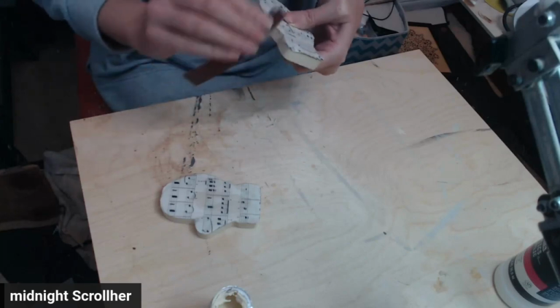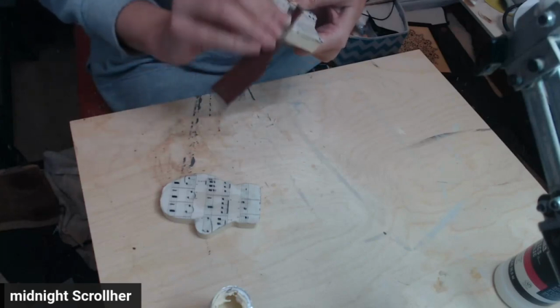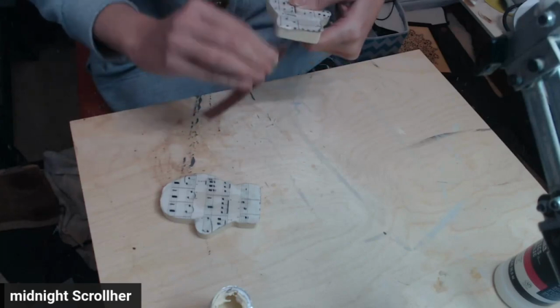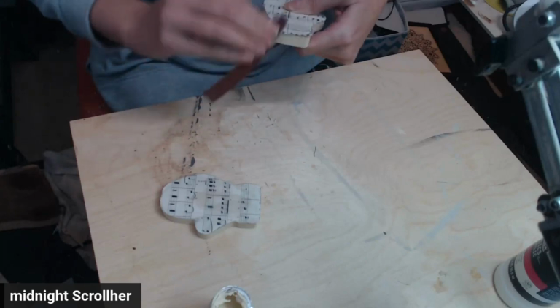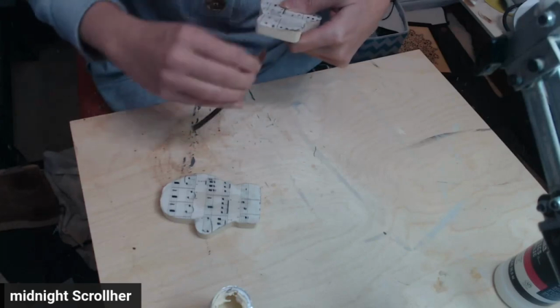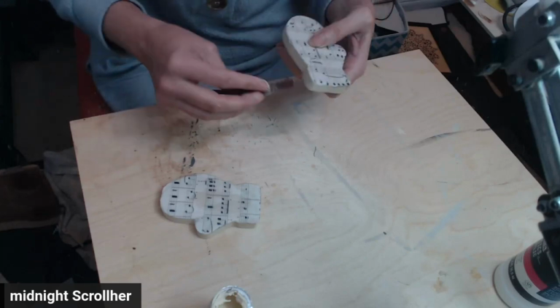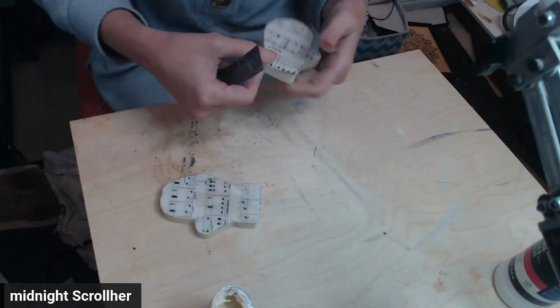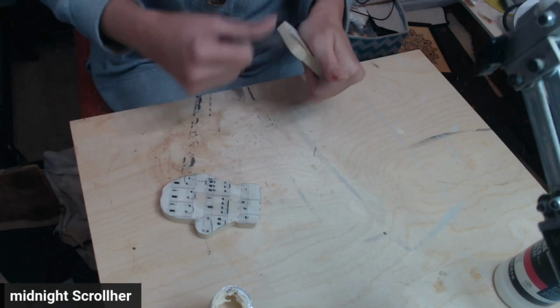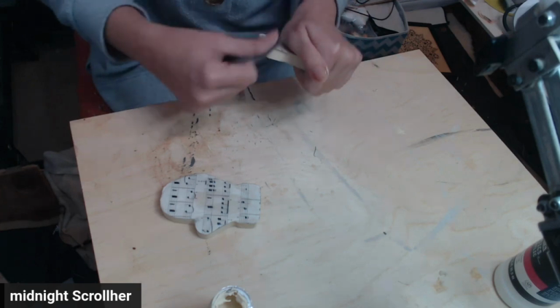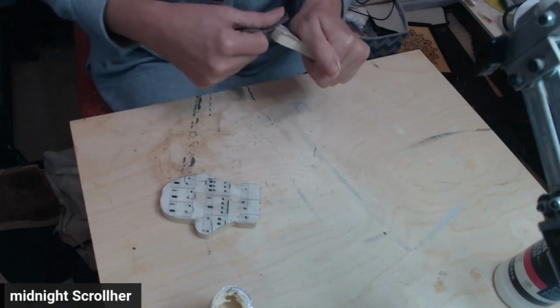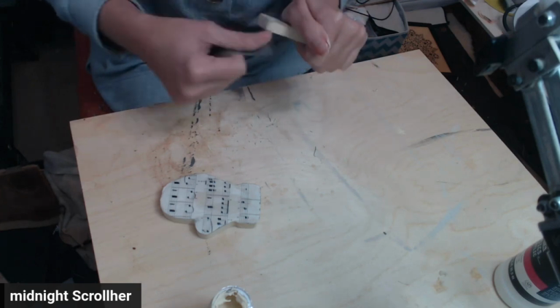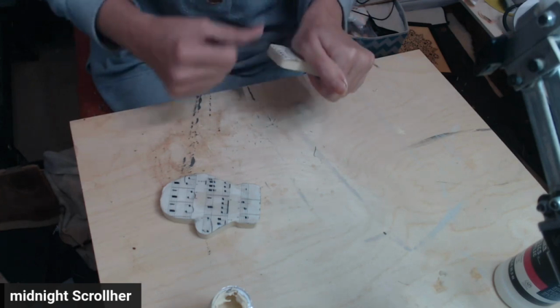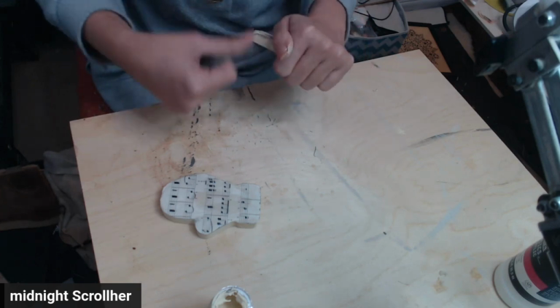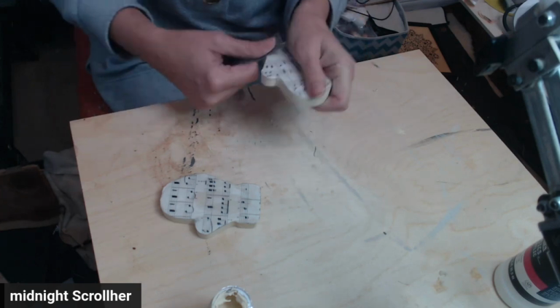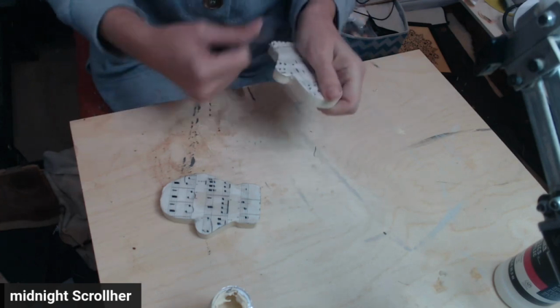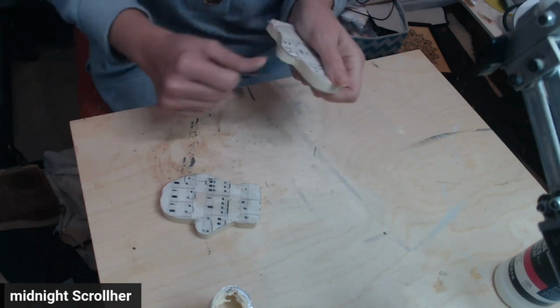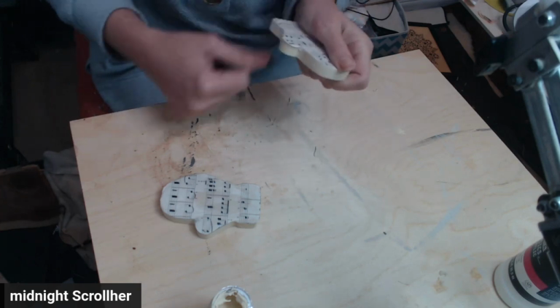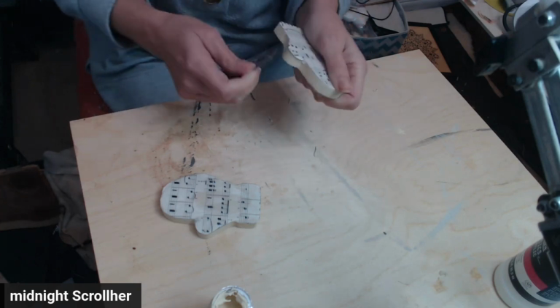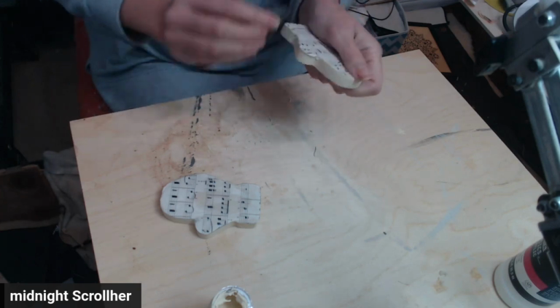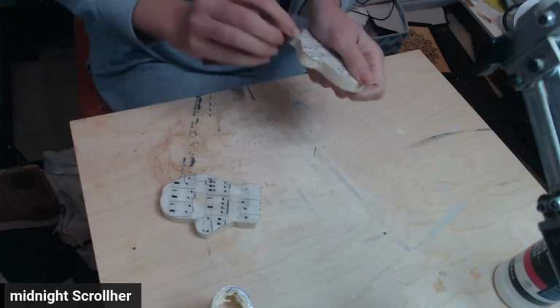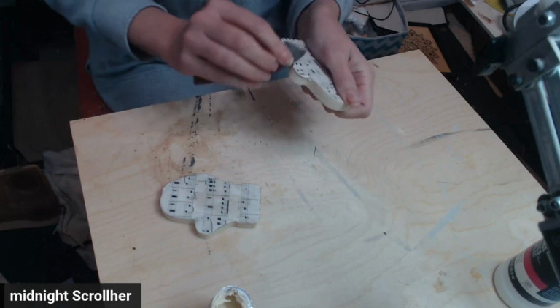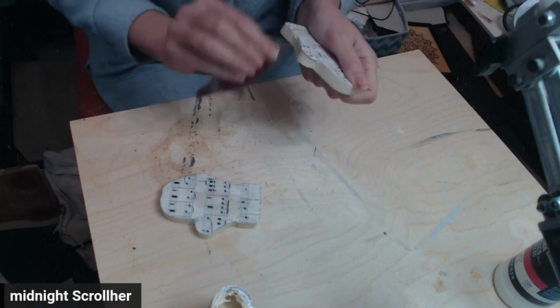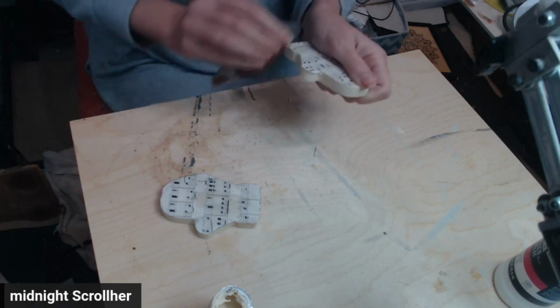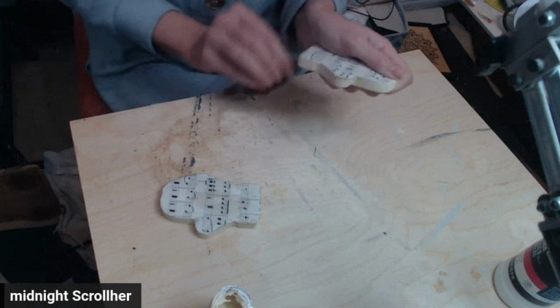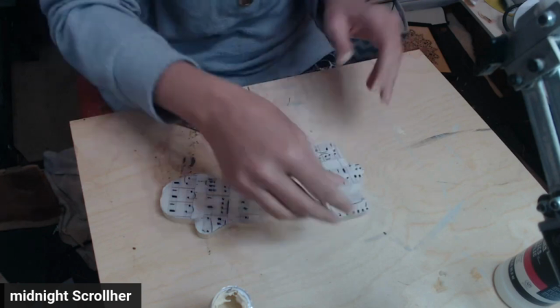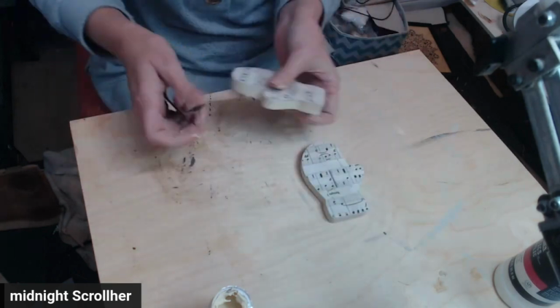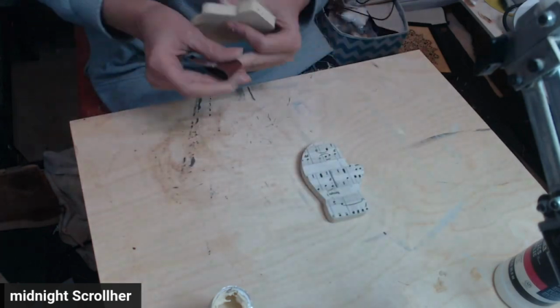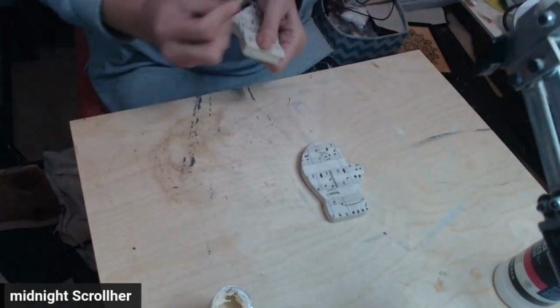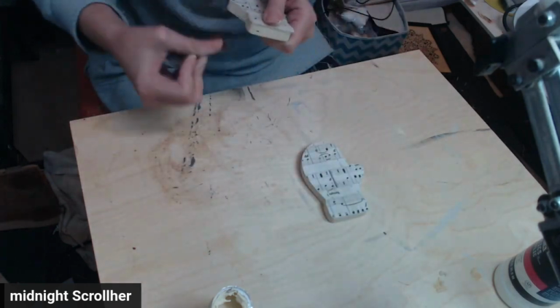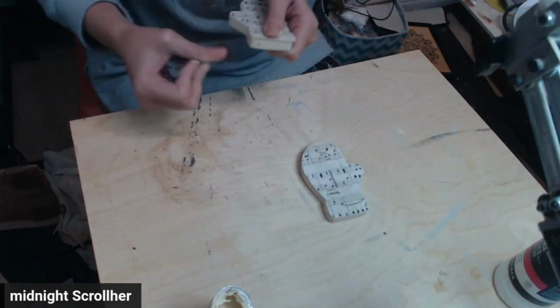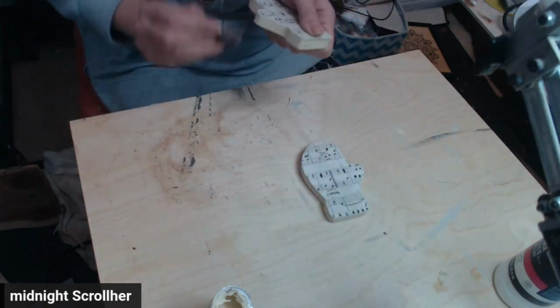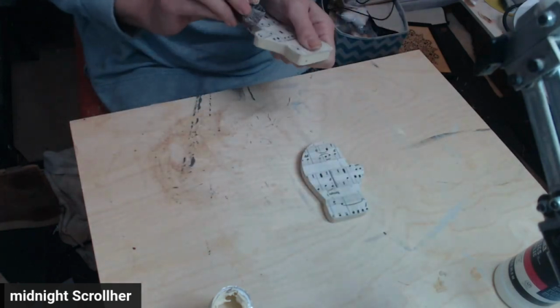Now I'm just sanding off the overlap of the paper that was on the mittens that I cut a little big, but it's kind of hard to cut exactly to the mittens when you're tracing them. So just taking sandpaper and getting off that extra.